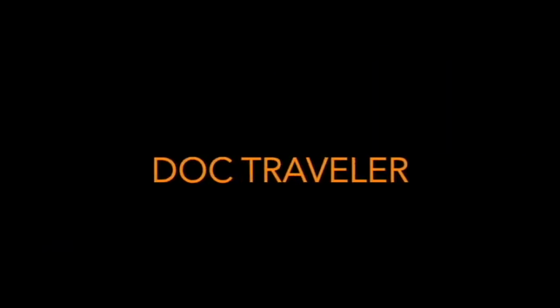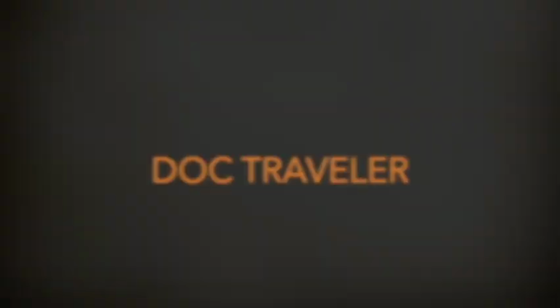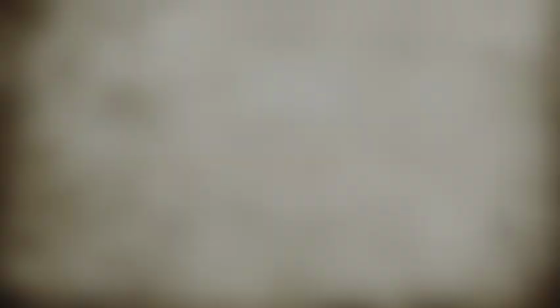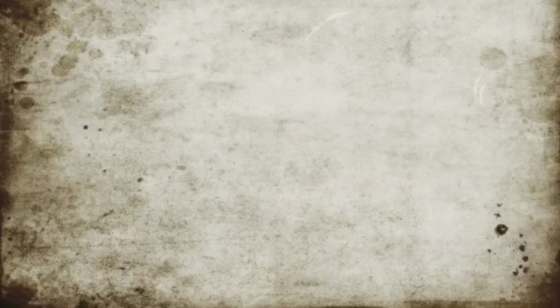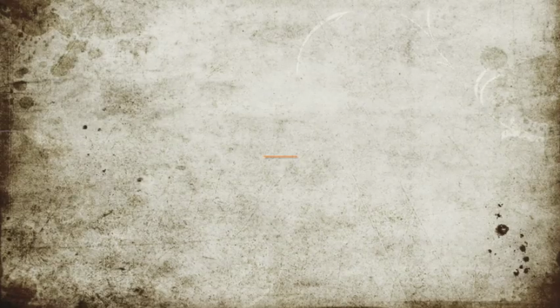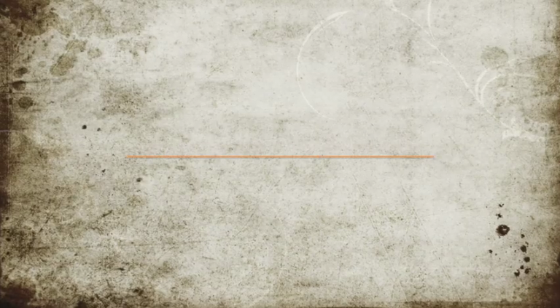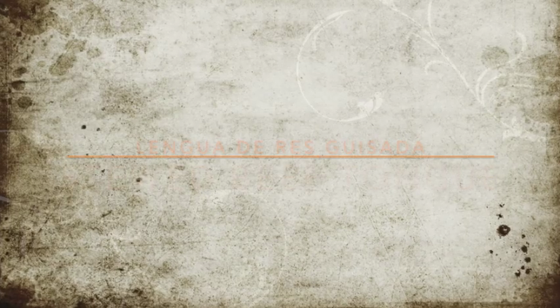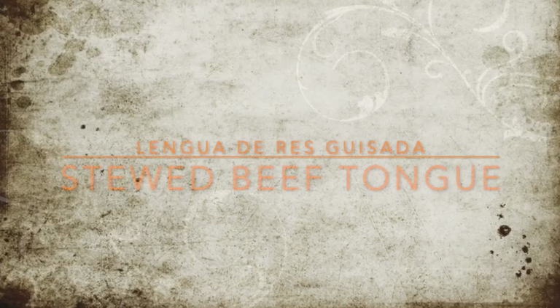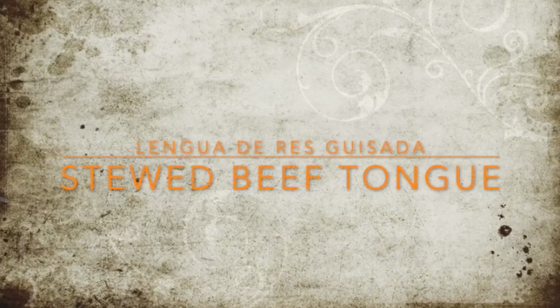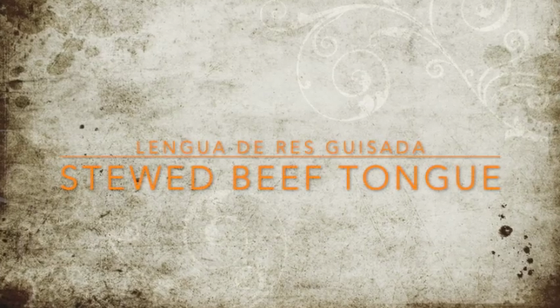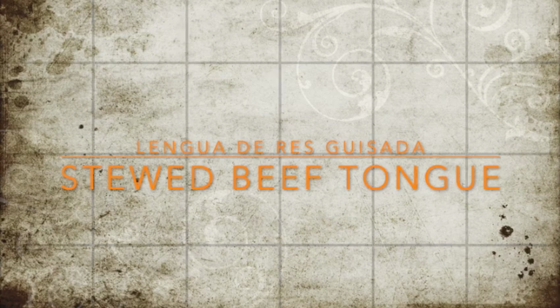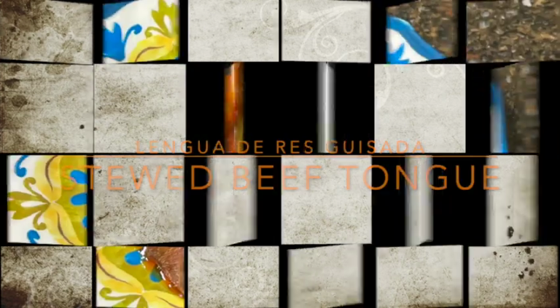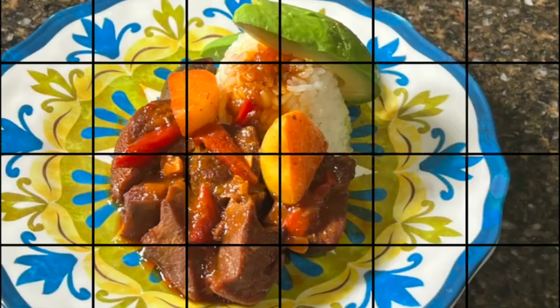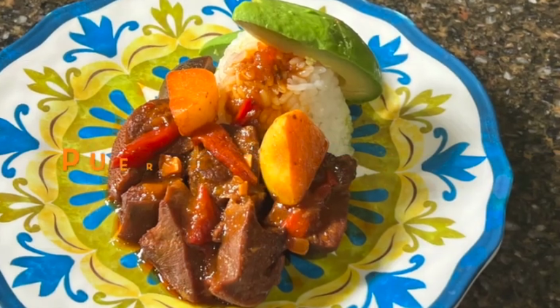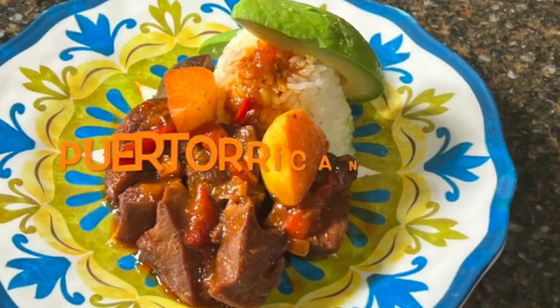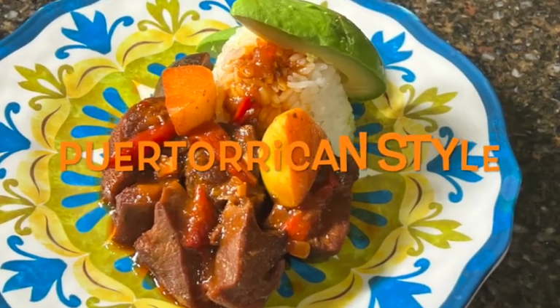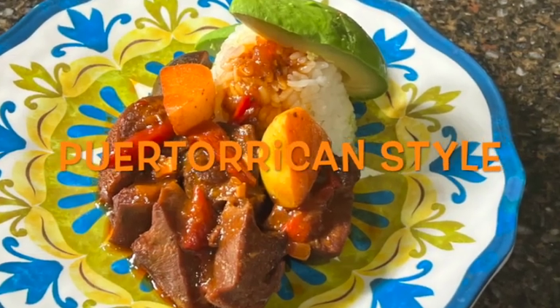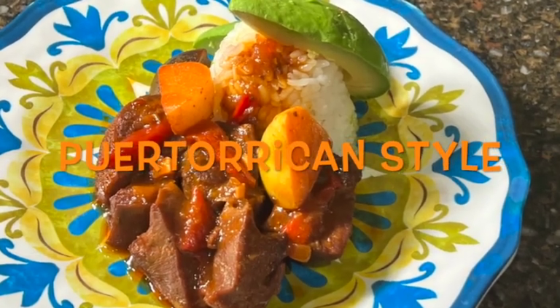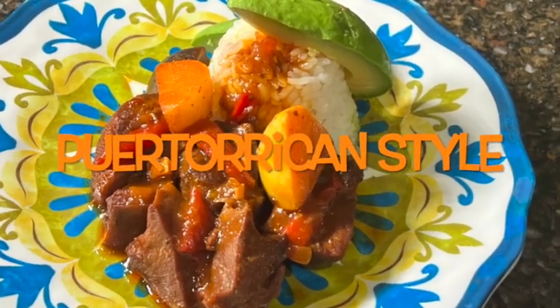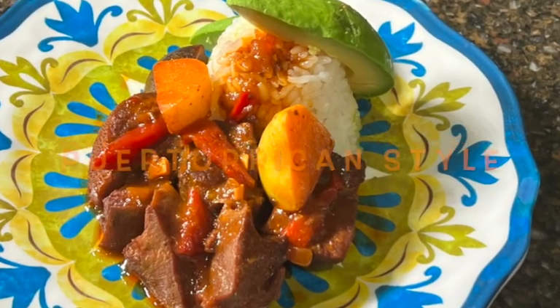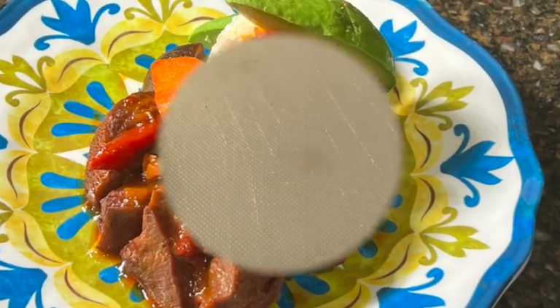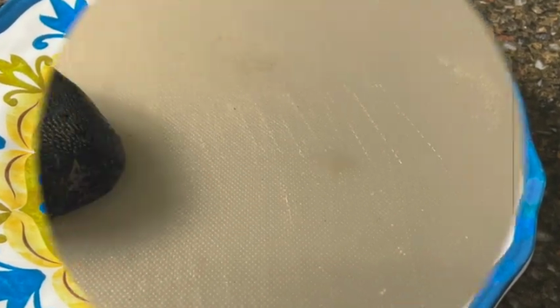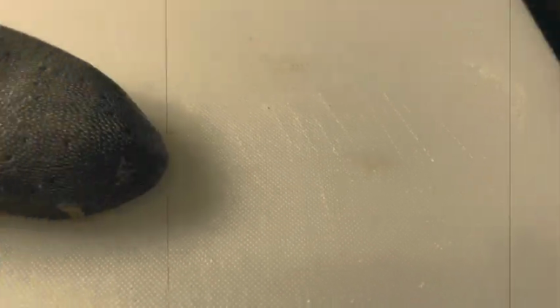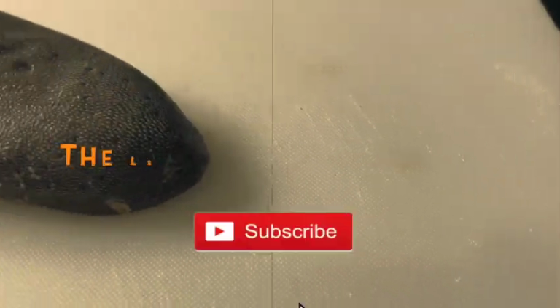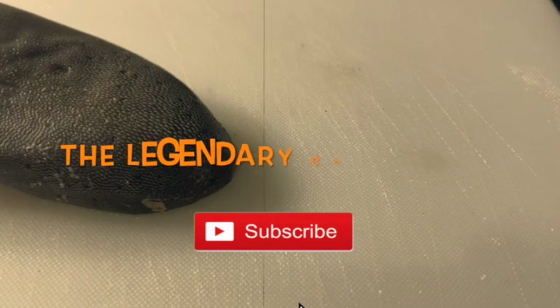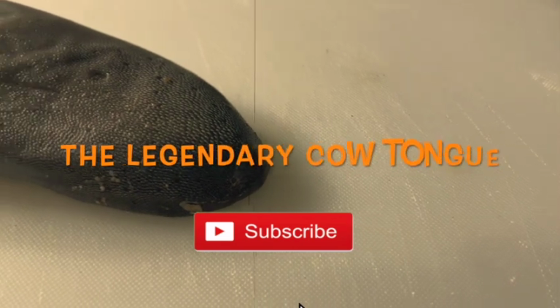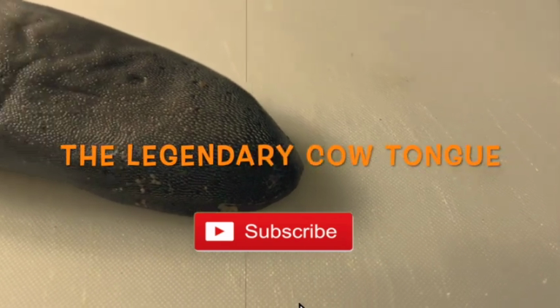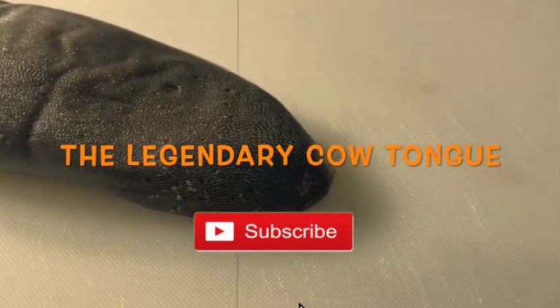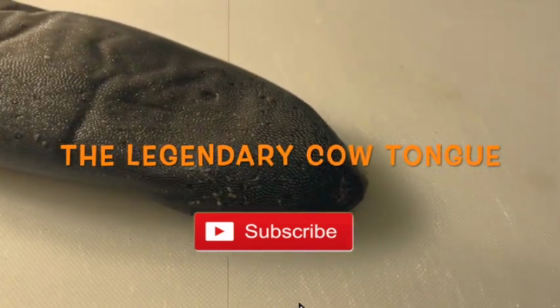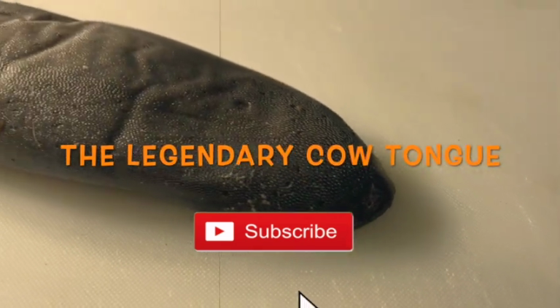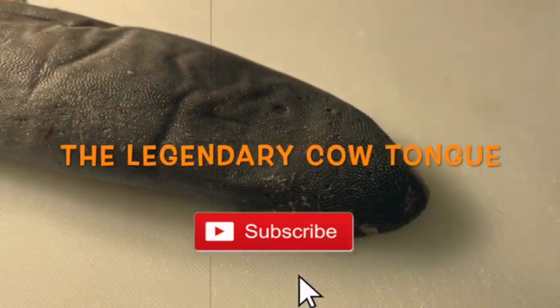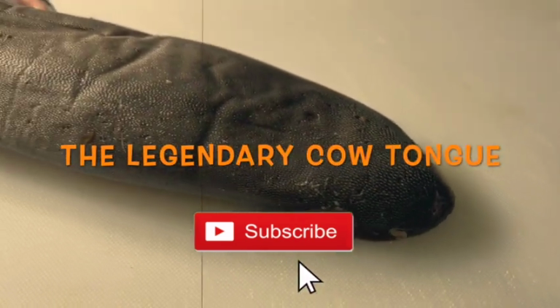Hello YouTube, welcome to my channel. Let's do some cooking. Let me show you how easy it is to do Puerto Rican stewed beef tongue, or lengua guisada. My own style and my own recipe.